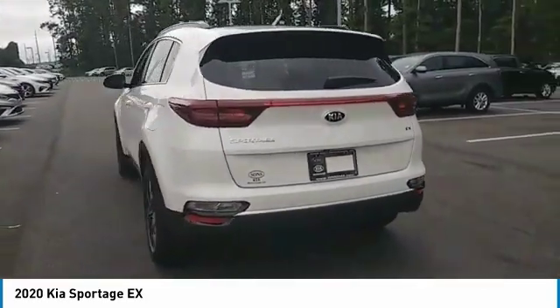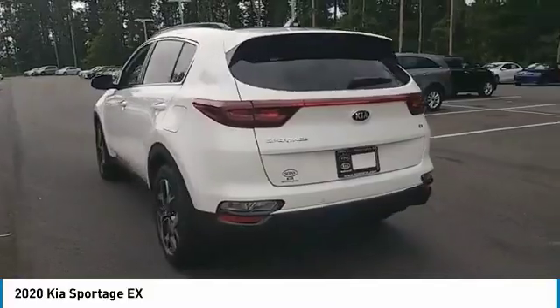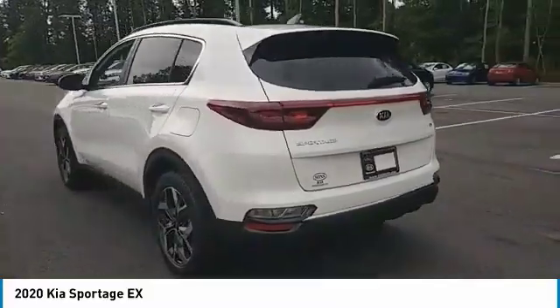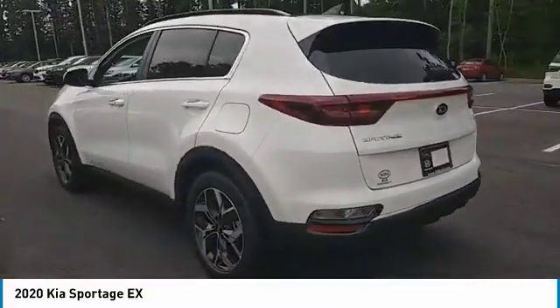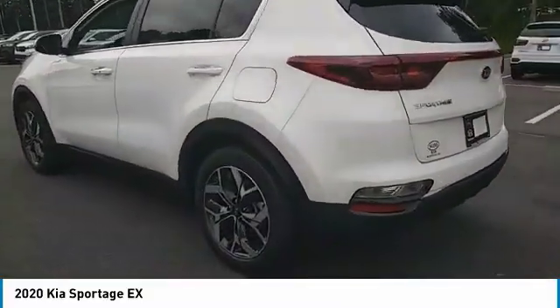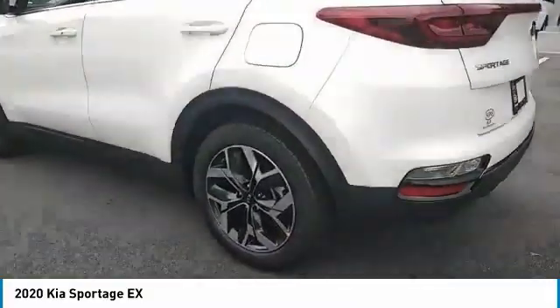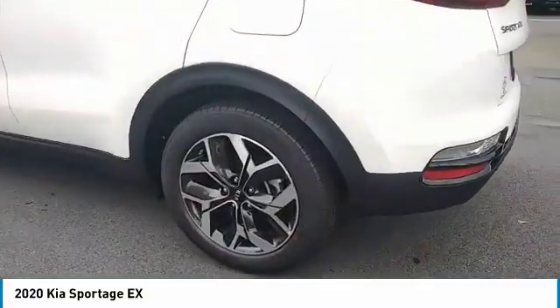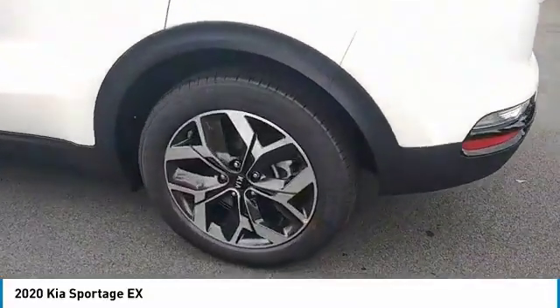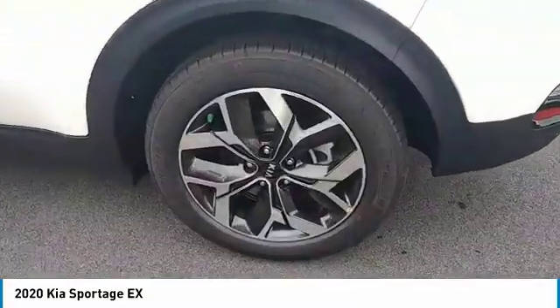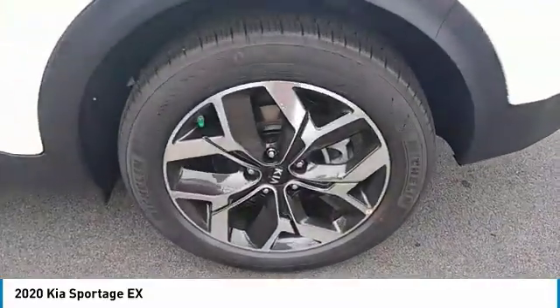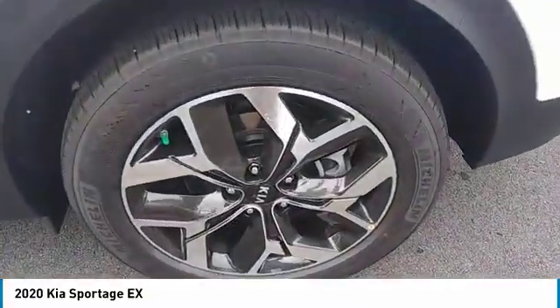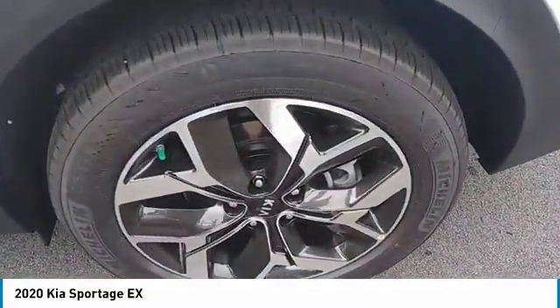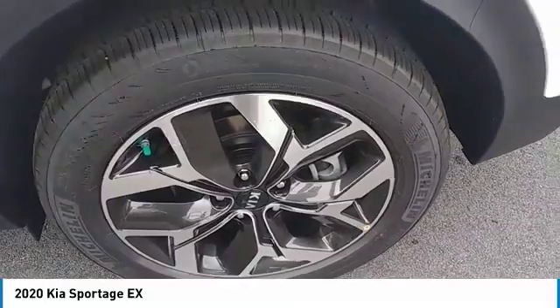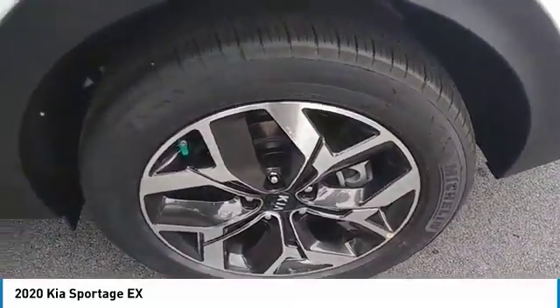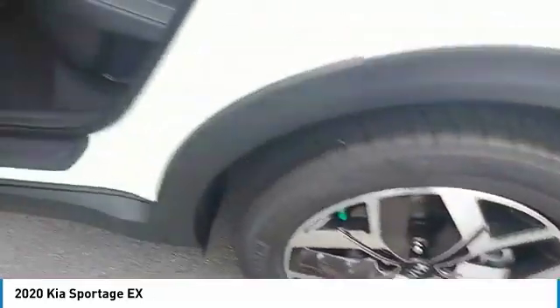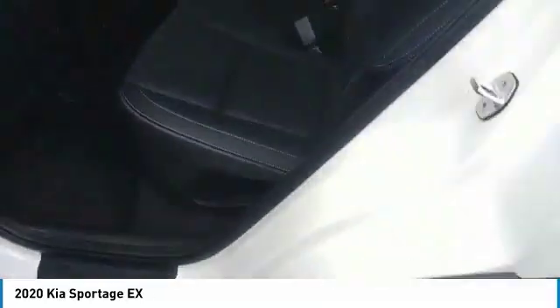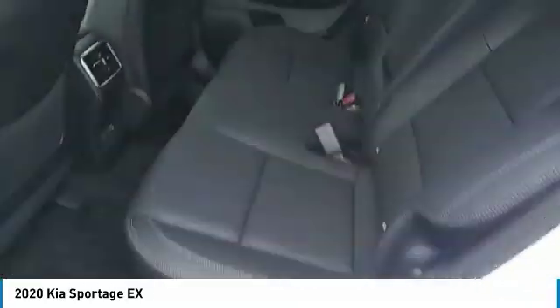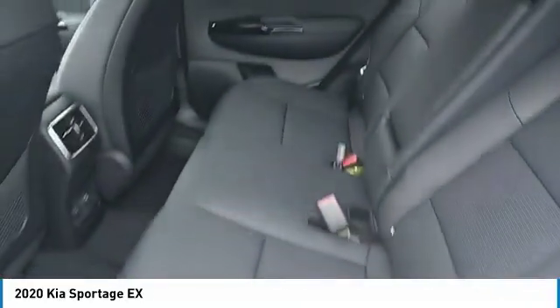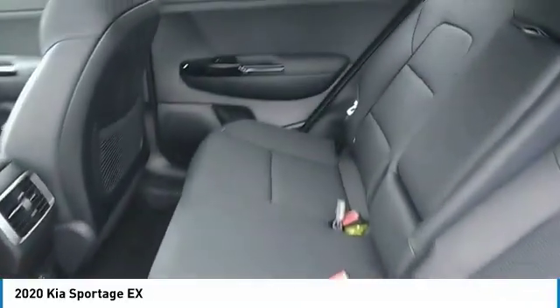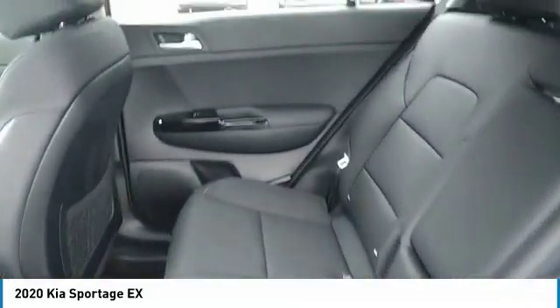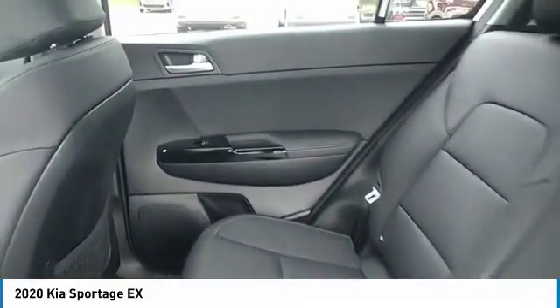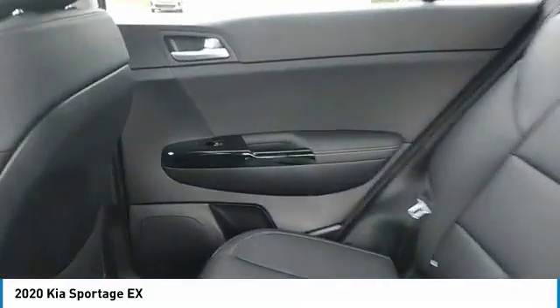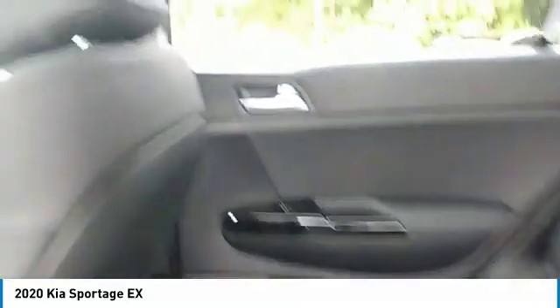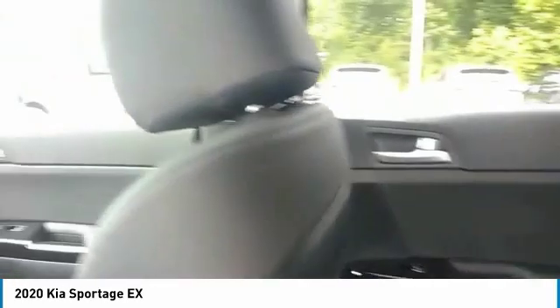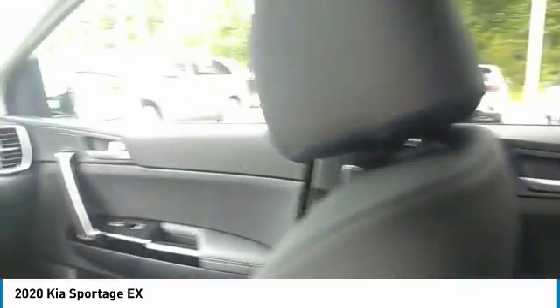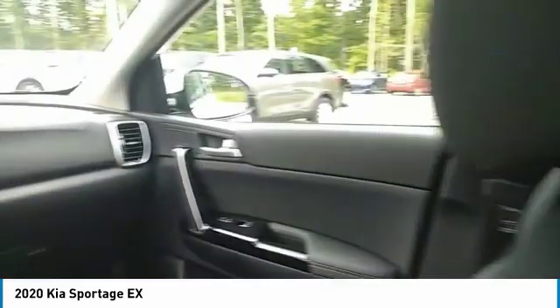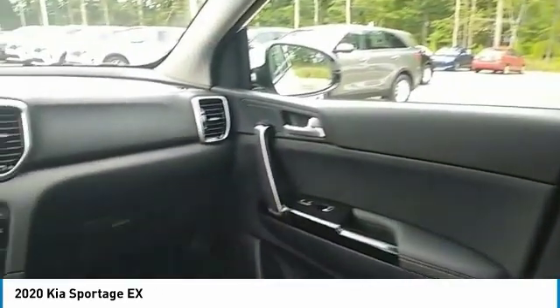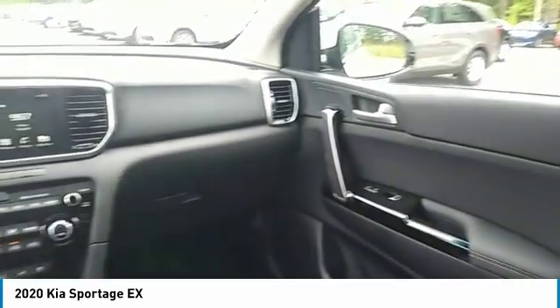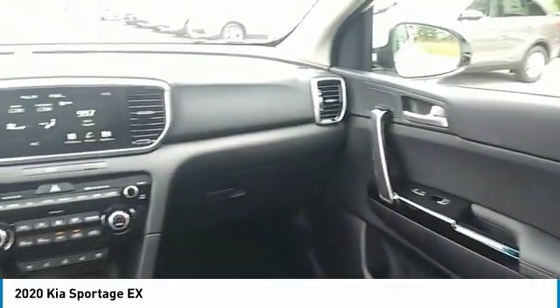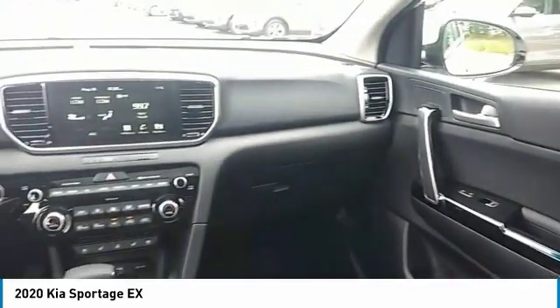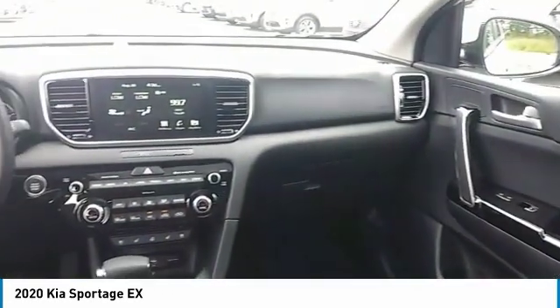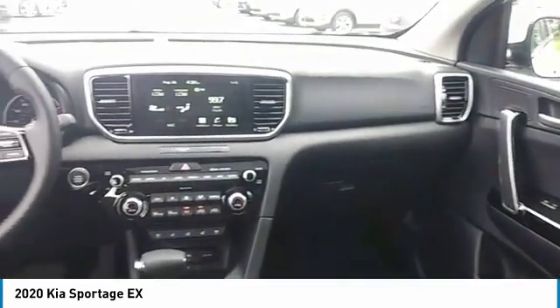Heated side mirrors, traction control, intermittent wipers, daytime running lights, remote keyless entry, fog lights, mirror memory, remote trunk release, FWD, headlights auto-off. Come take a test drive today.